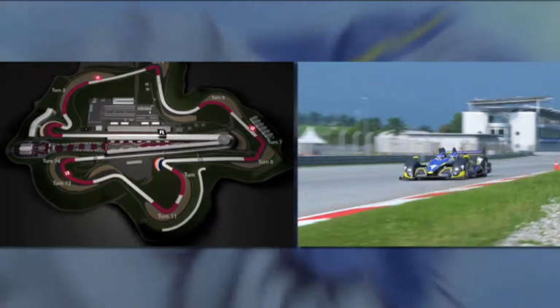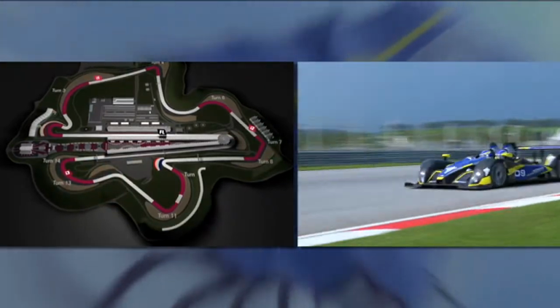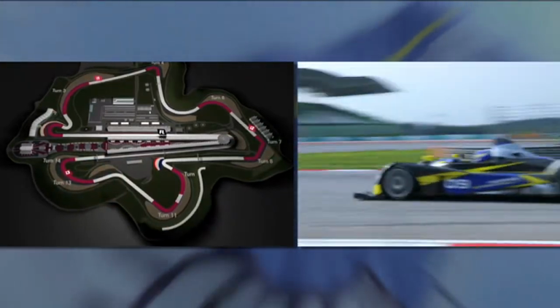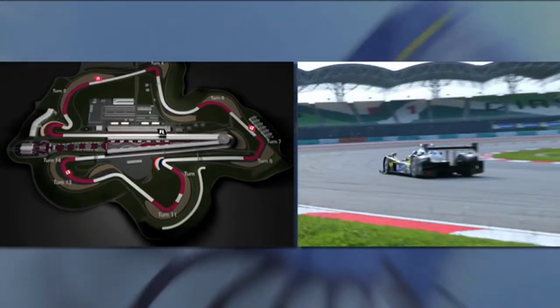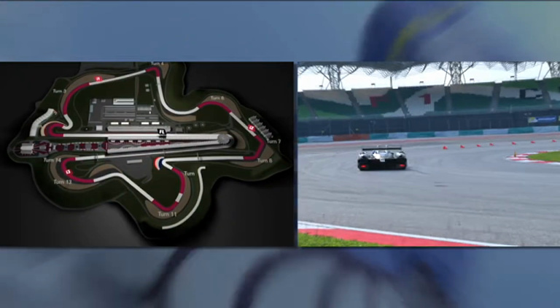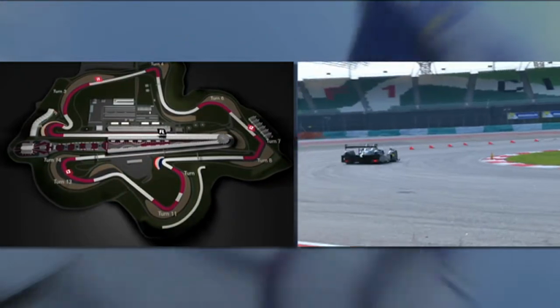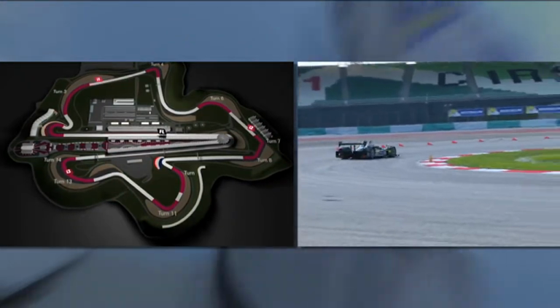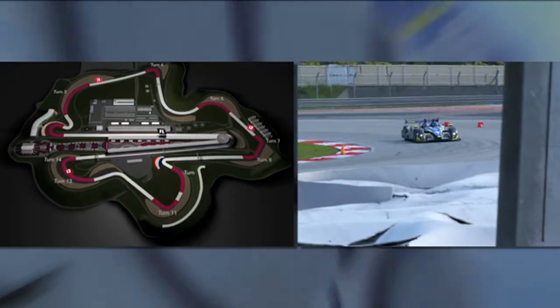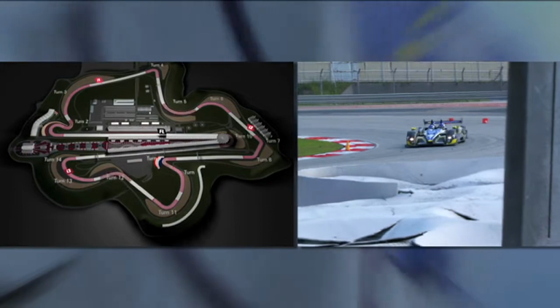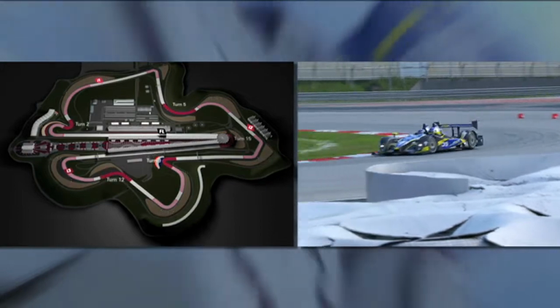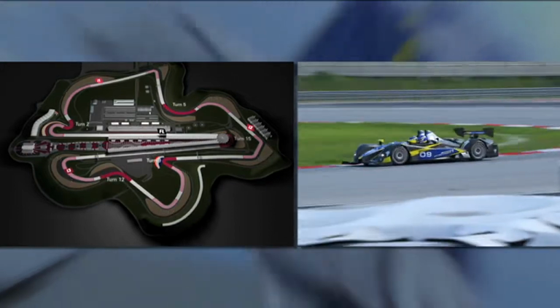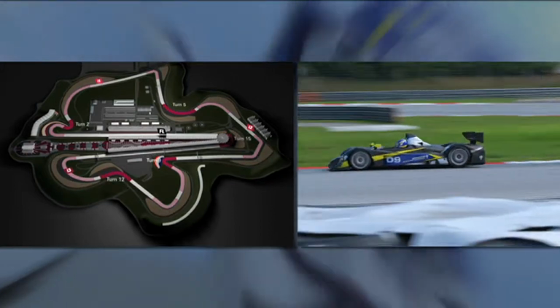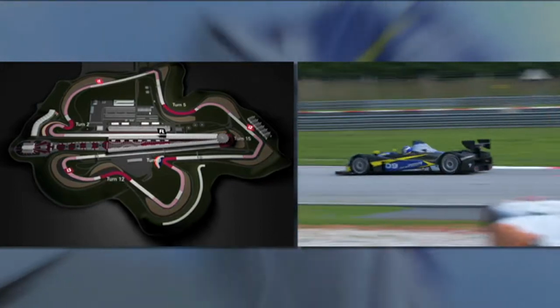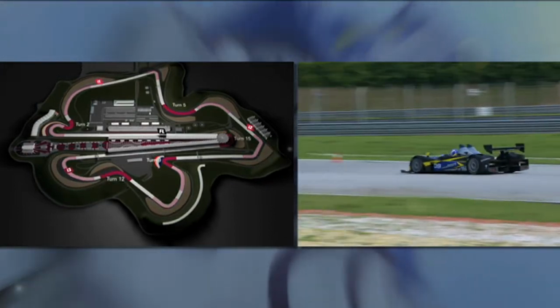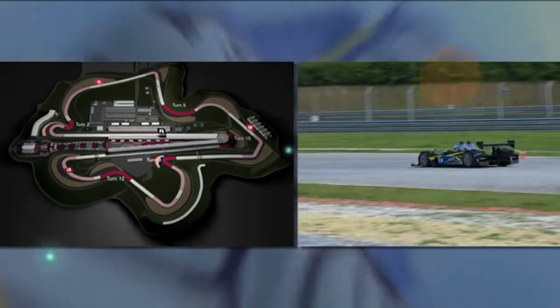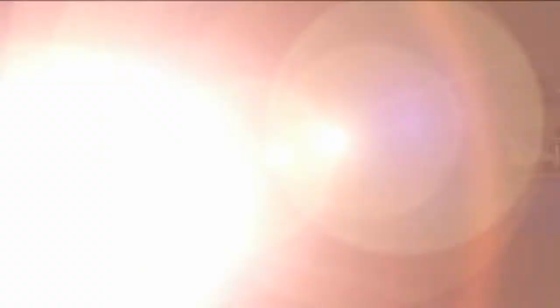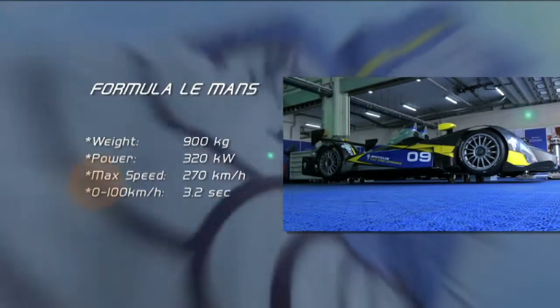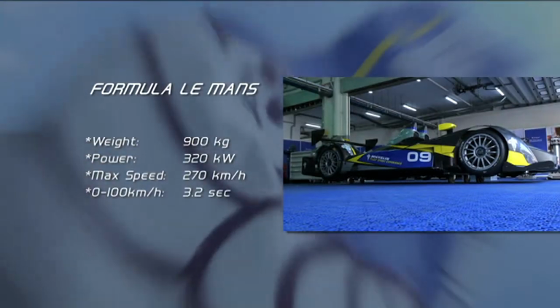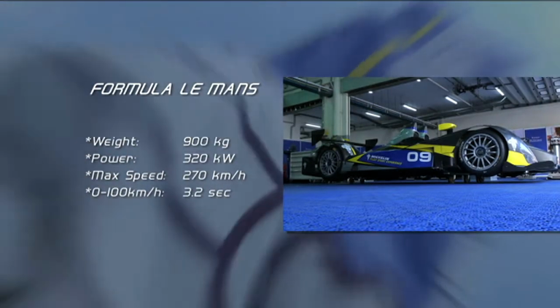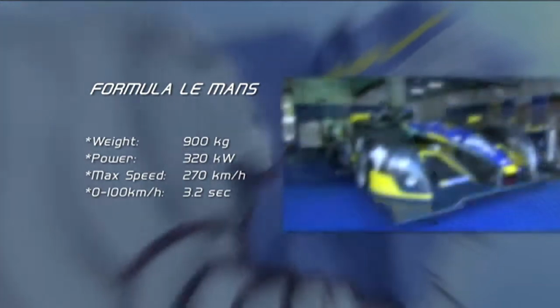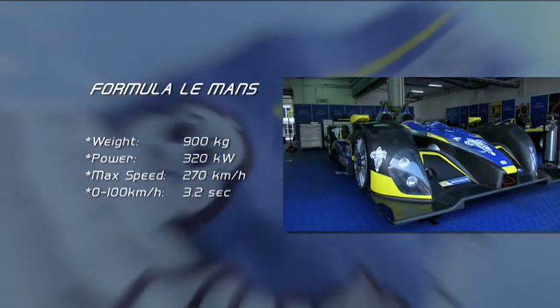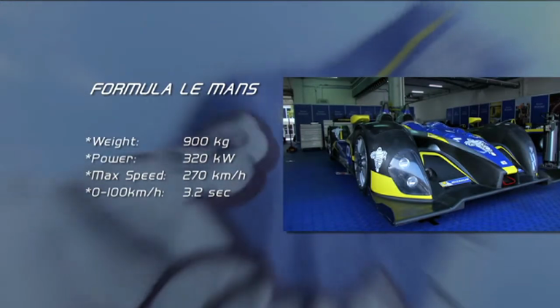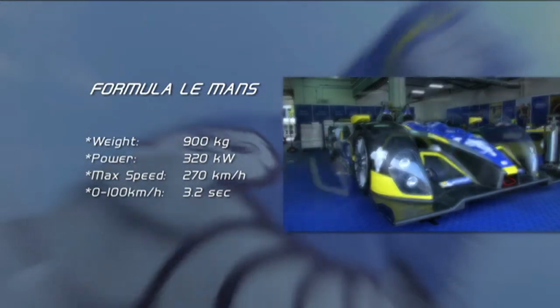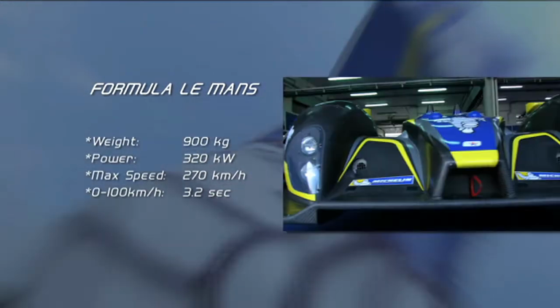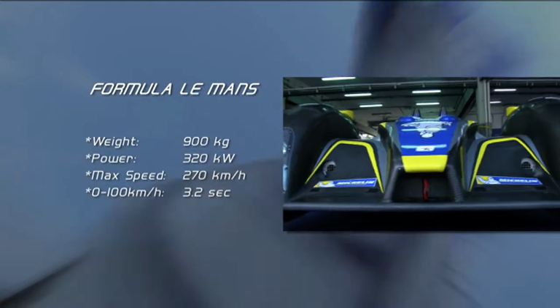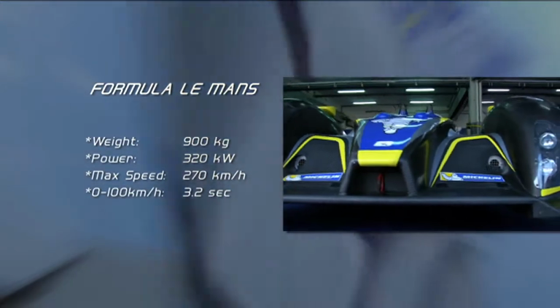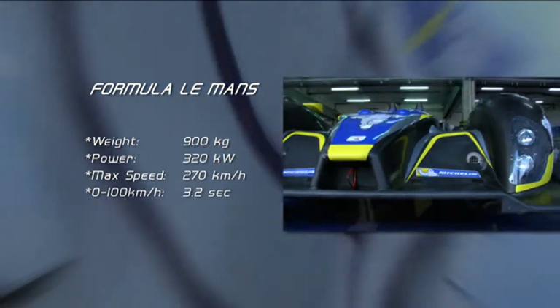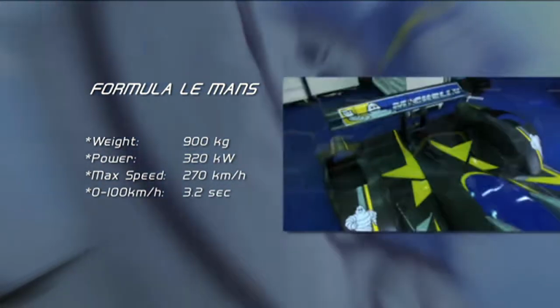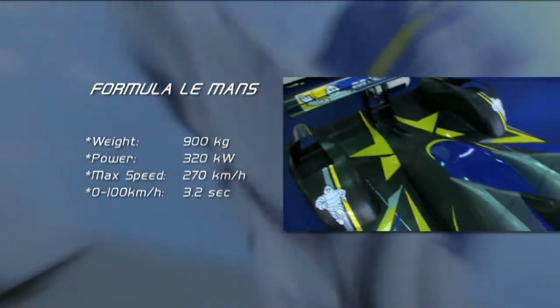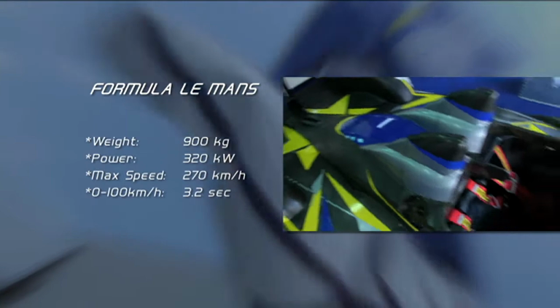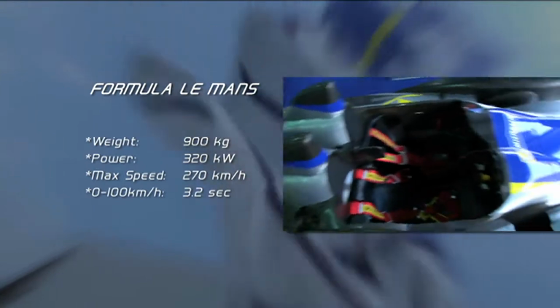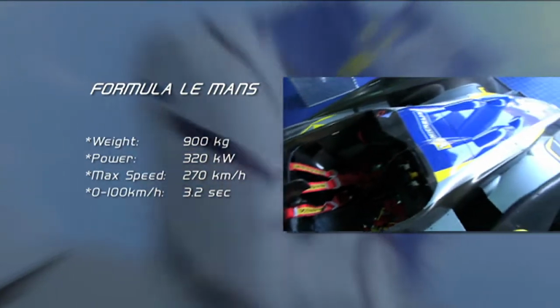This would be the first time we would get to see the full 5.5 kilometre Sepang circuit. Formula Le Mans is a one-make series with the cars built by French manufacturer Oreca and powered by a General Motors small-block V8.